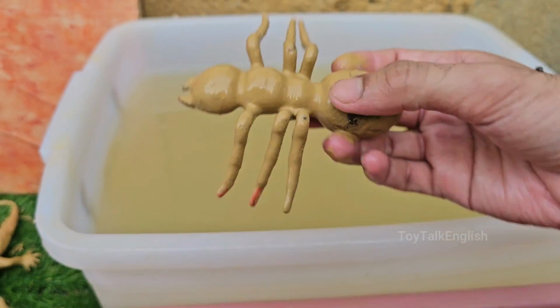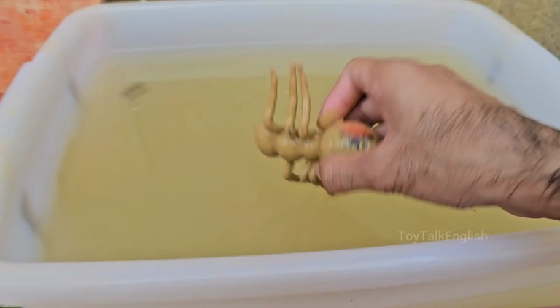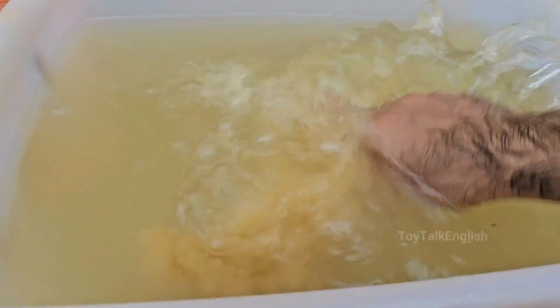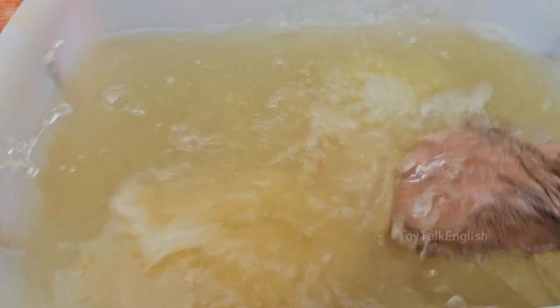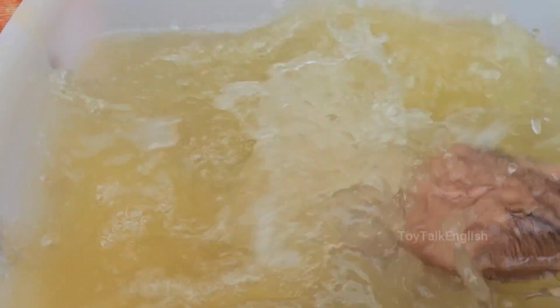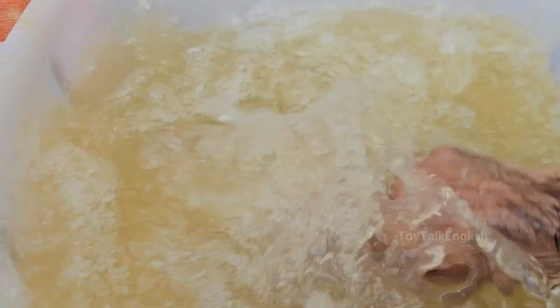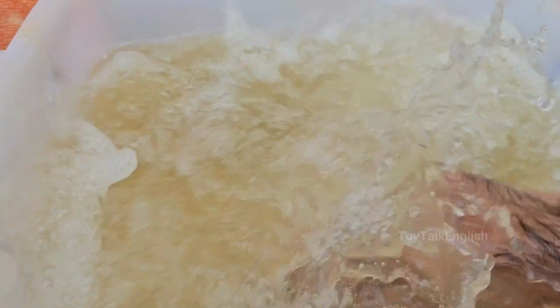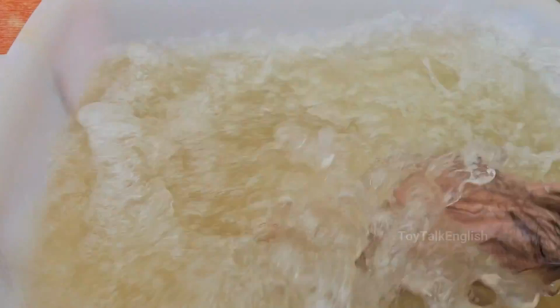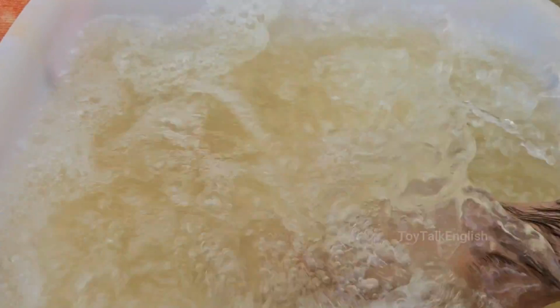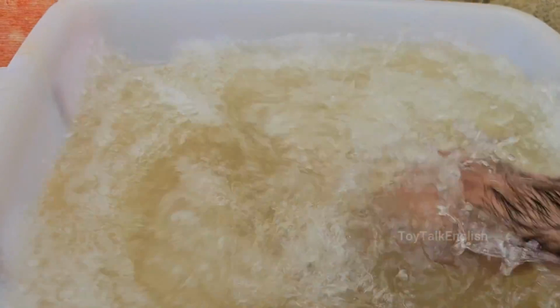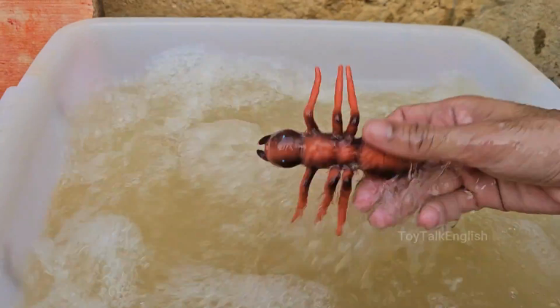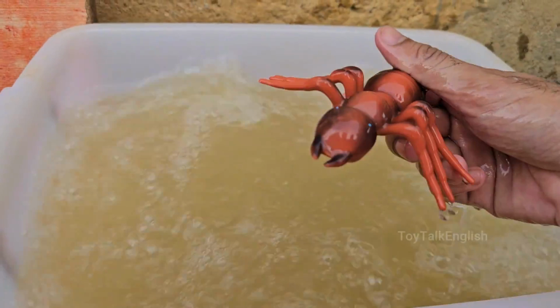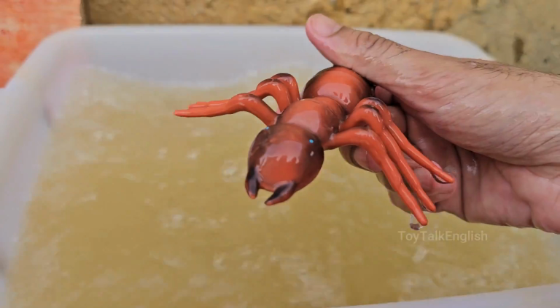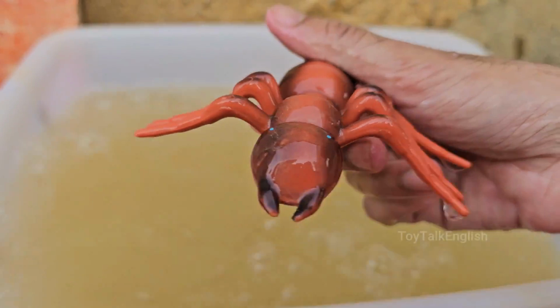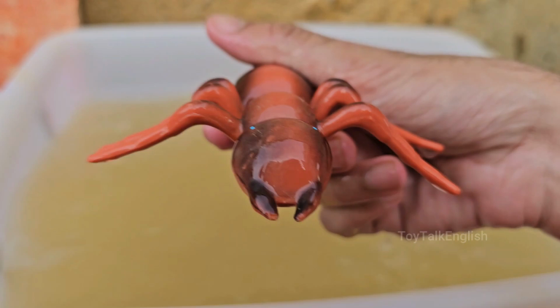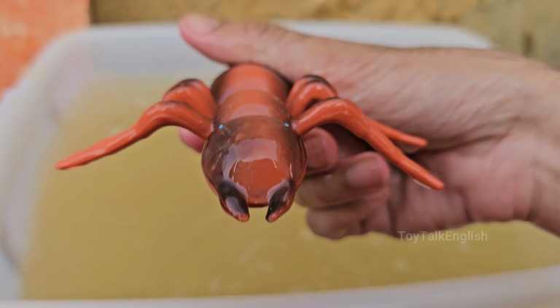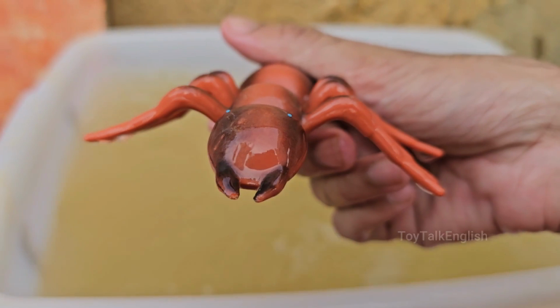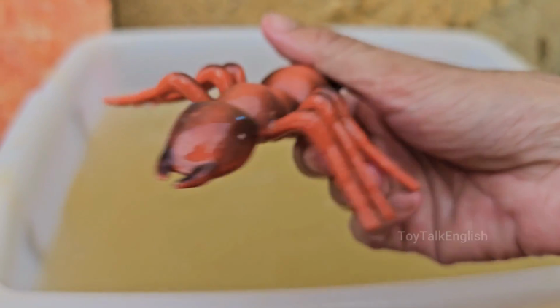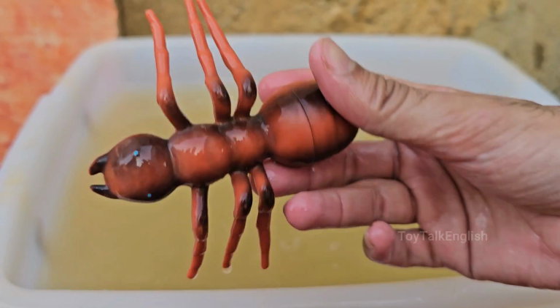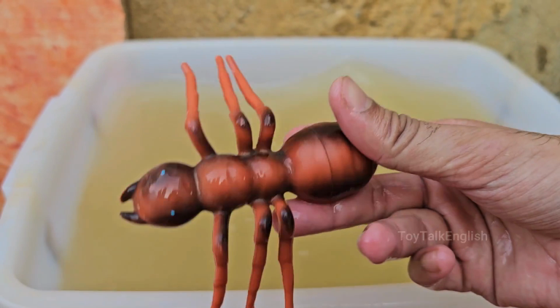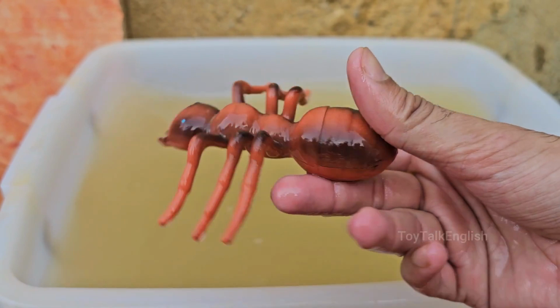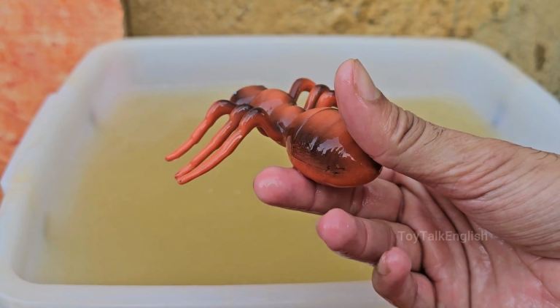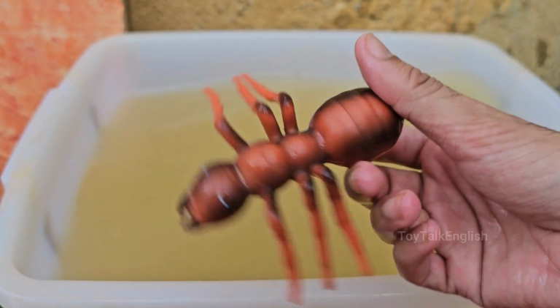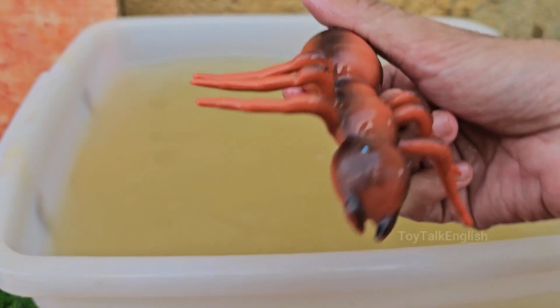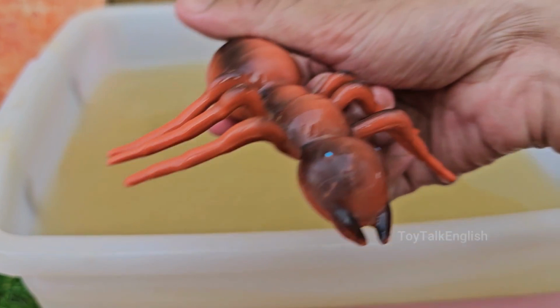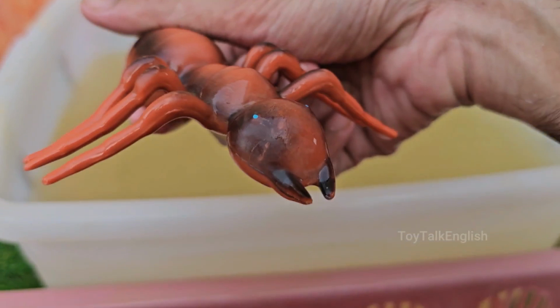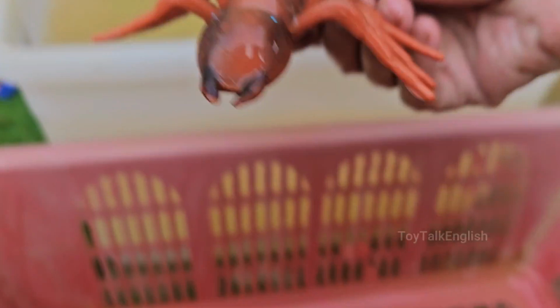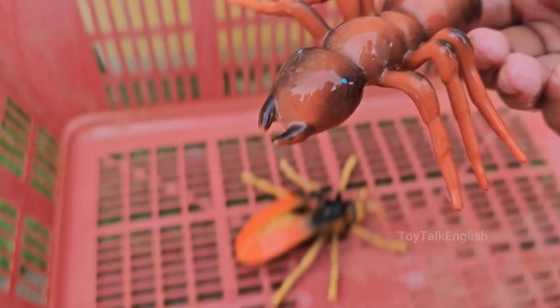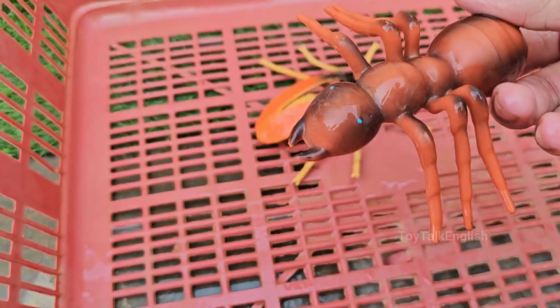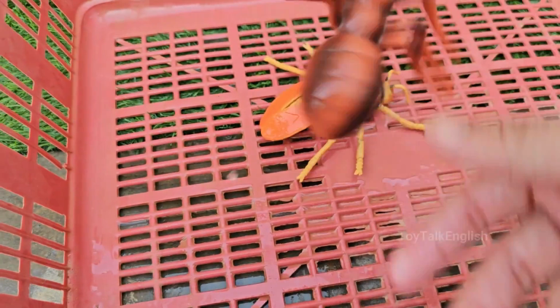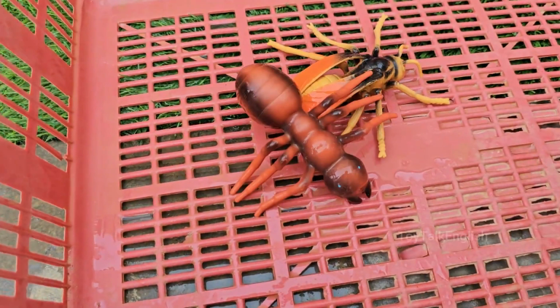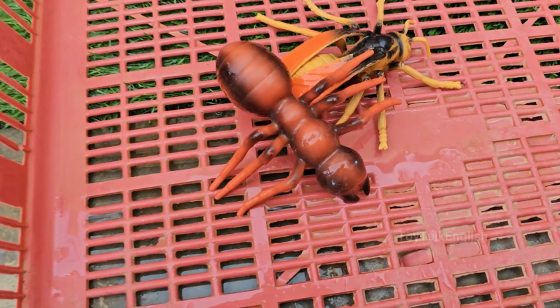Ants build complex nests with tunnels and chambers that can regulate temperature and humidity. Ants are incredibly strong for their size — some can carry 50 times their own body weight. Ants live almost everywhere on Earth except Antarctica and a few remote islands.